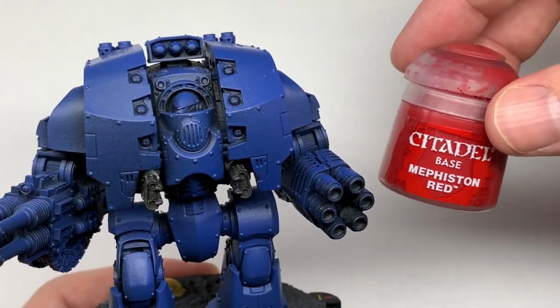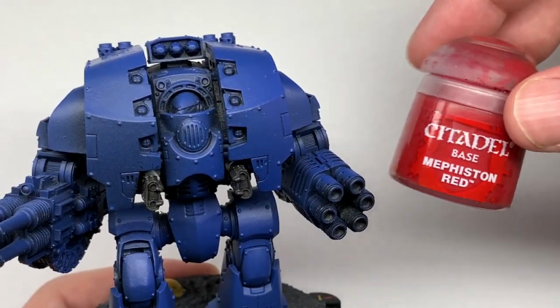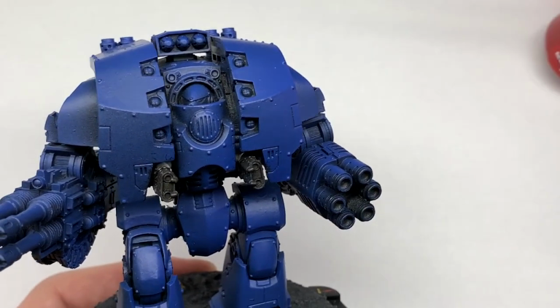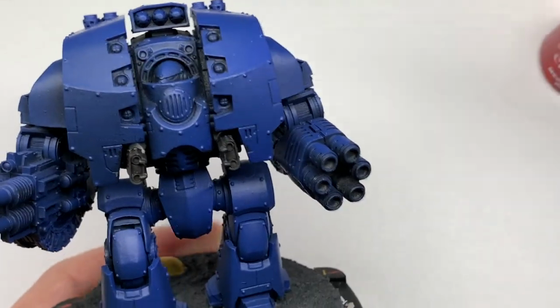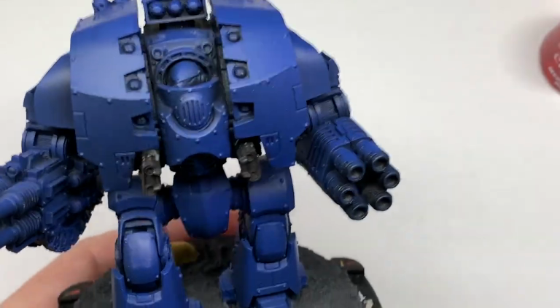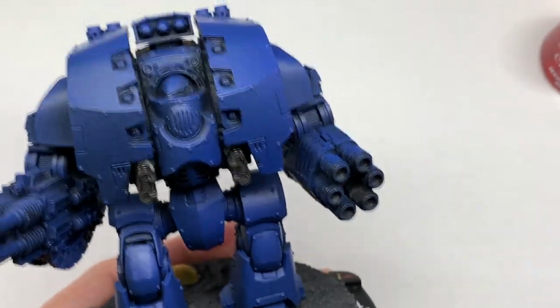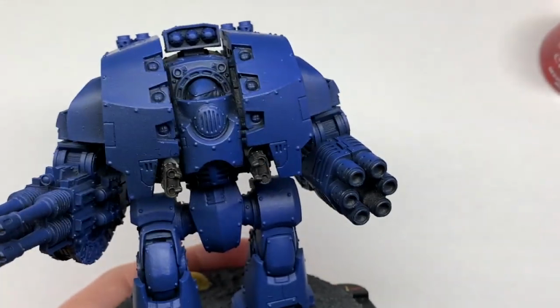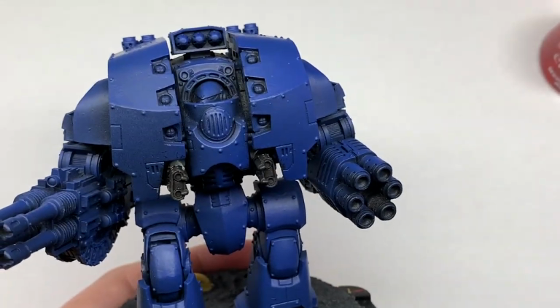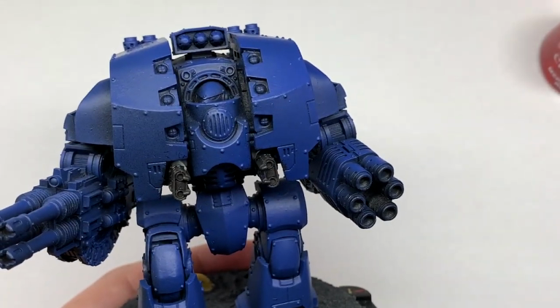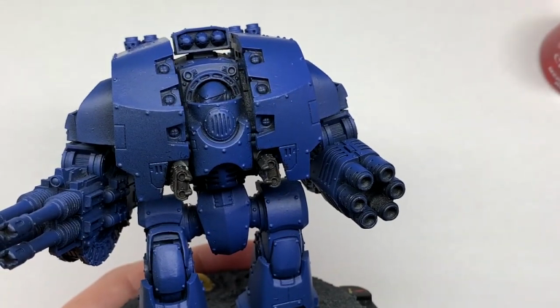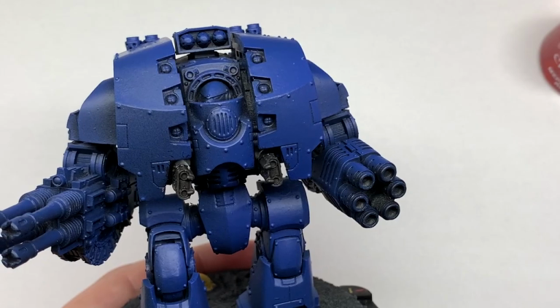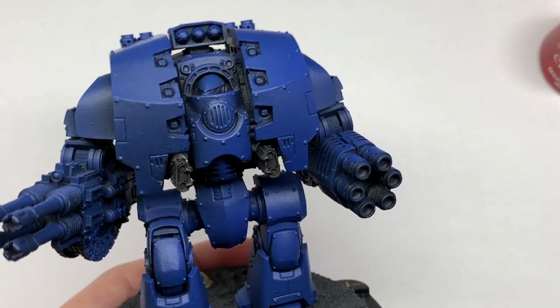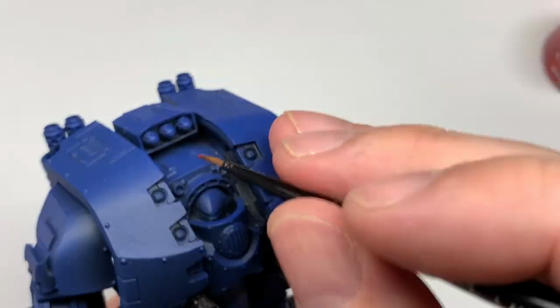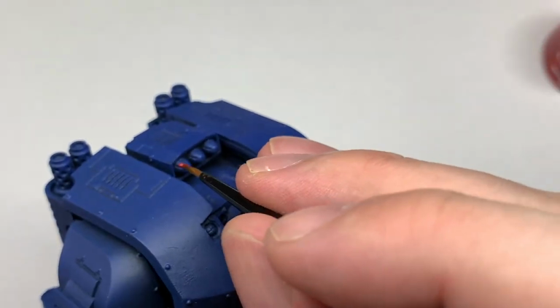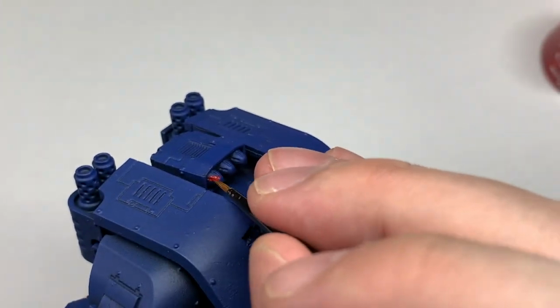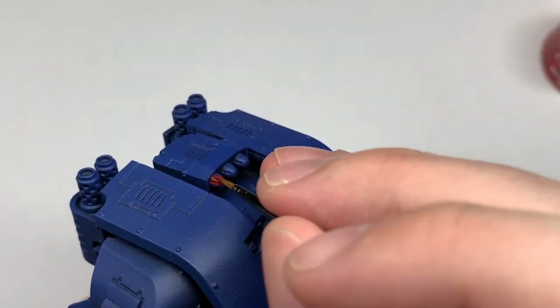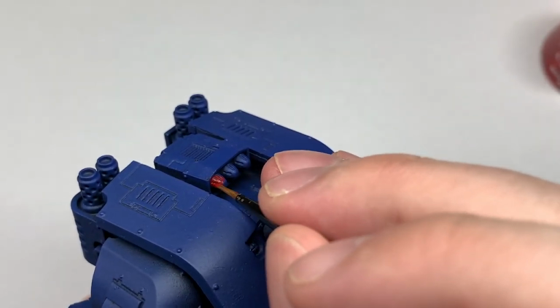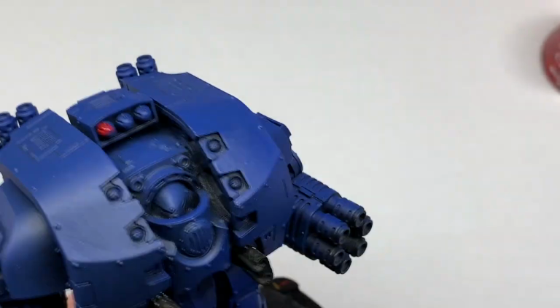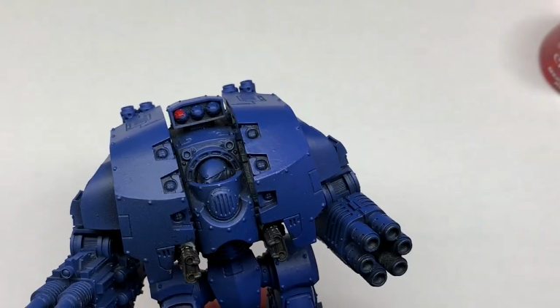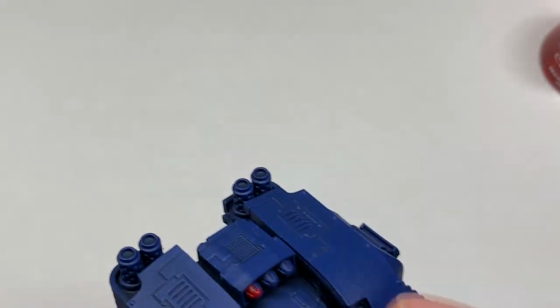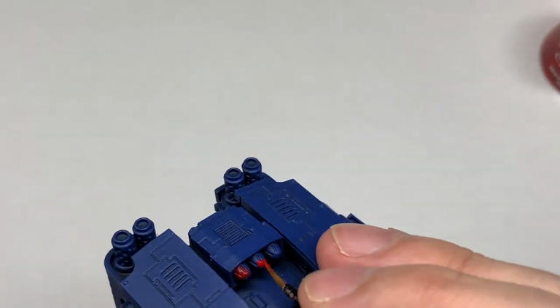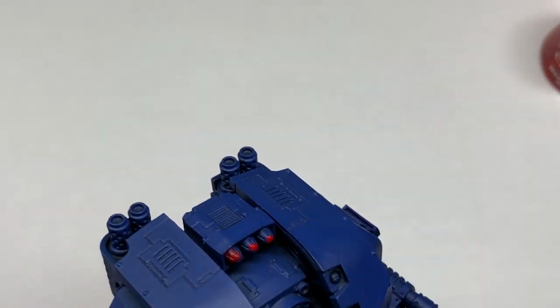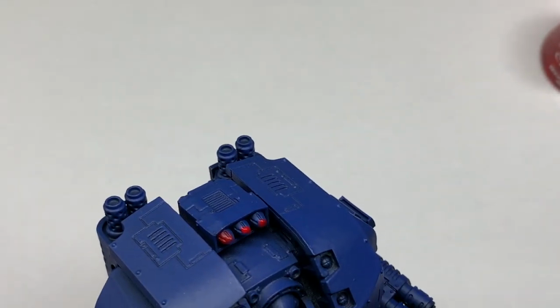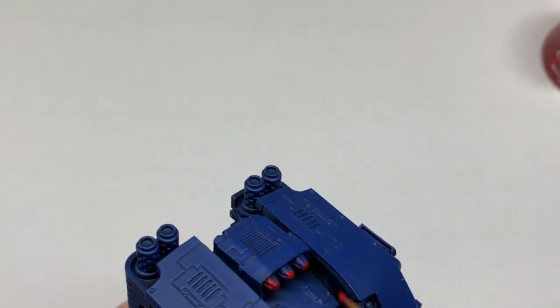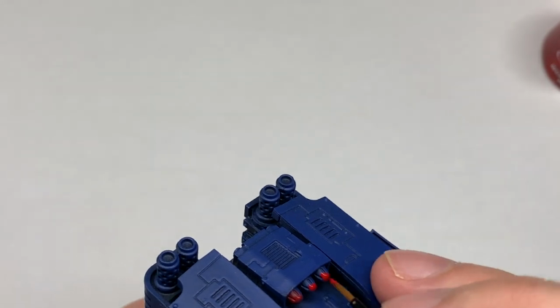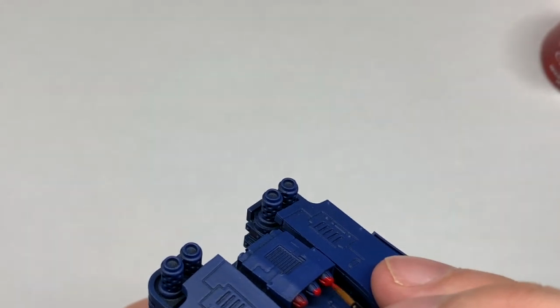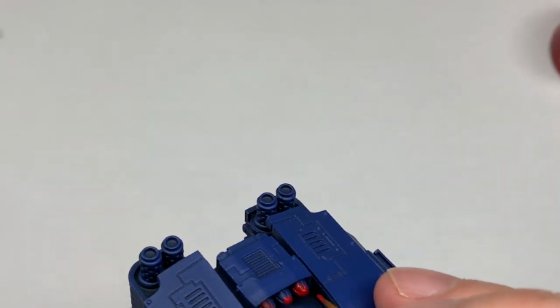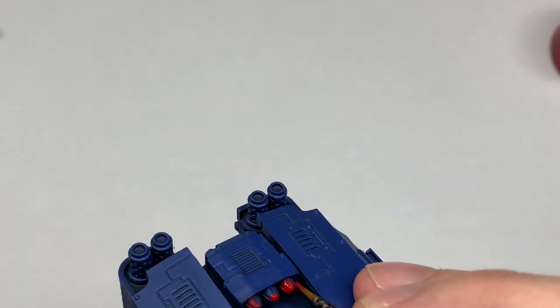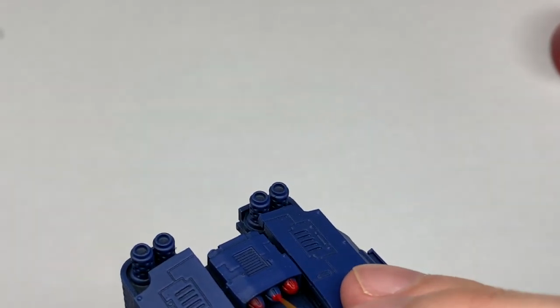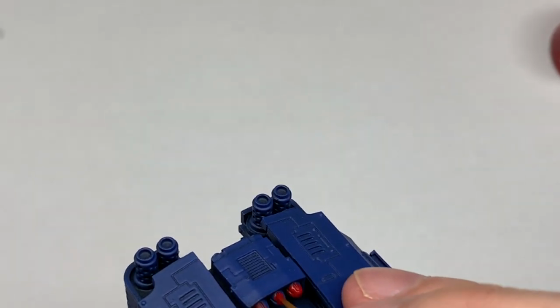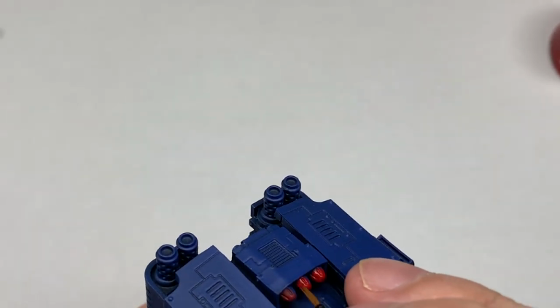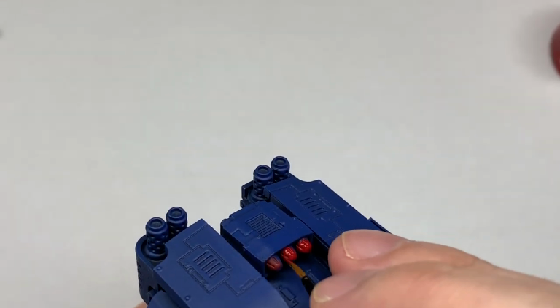The first color we're going to use is Citadel Mephiston Red. We're going to be using this to paint the eye lenses, the tips of the rockets, and the two lenses on the targeters, one on each gun.